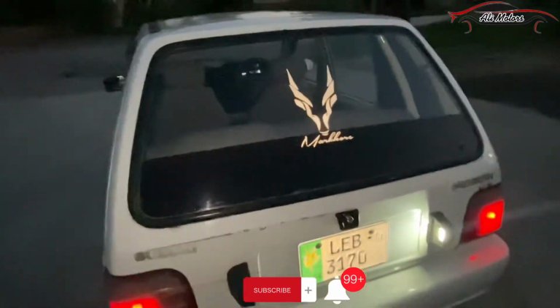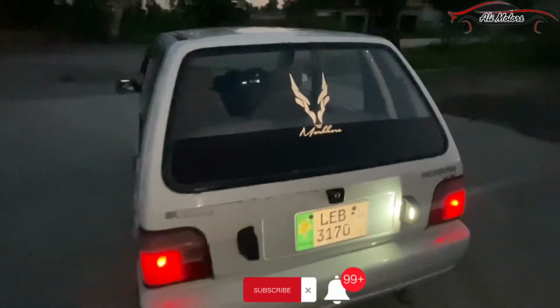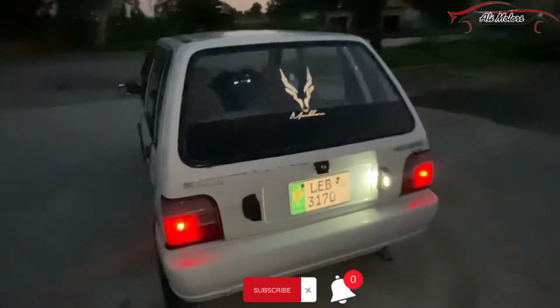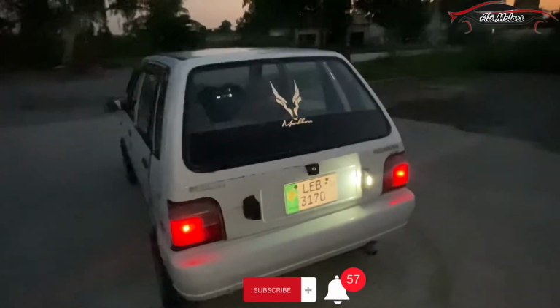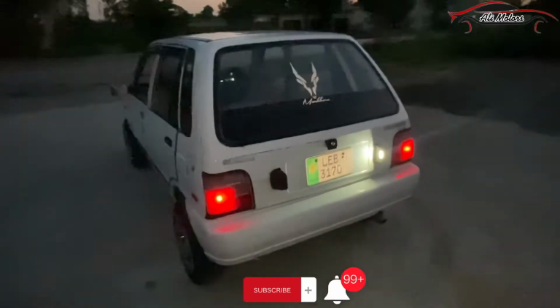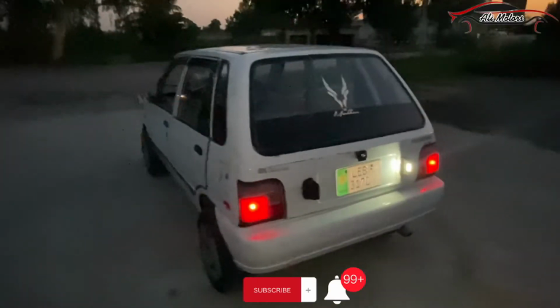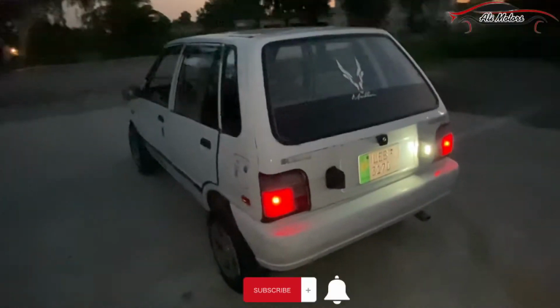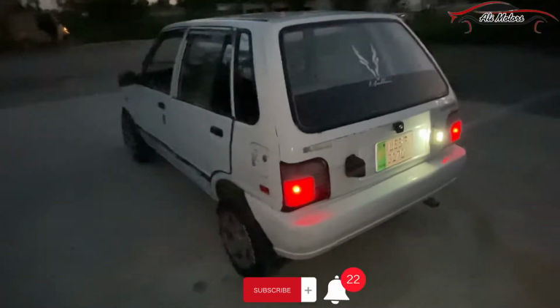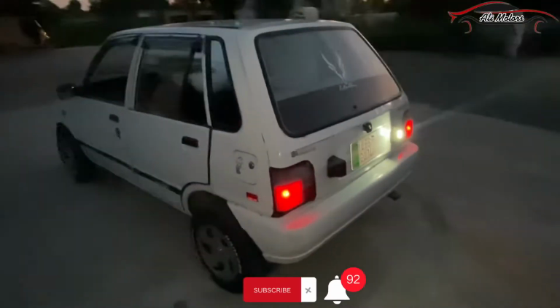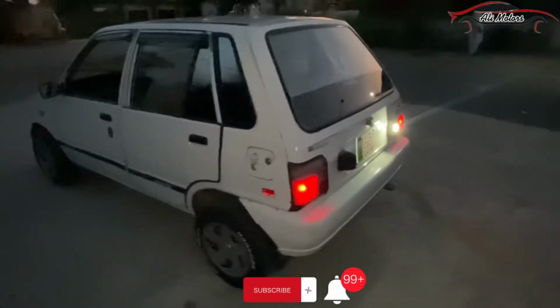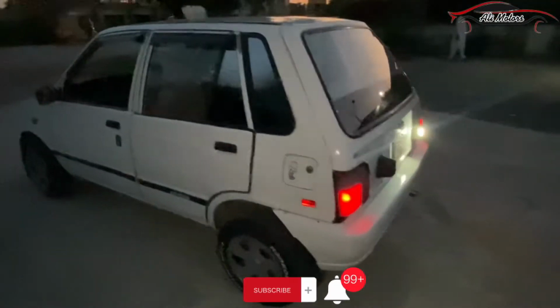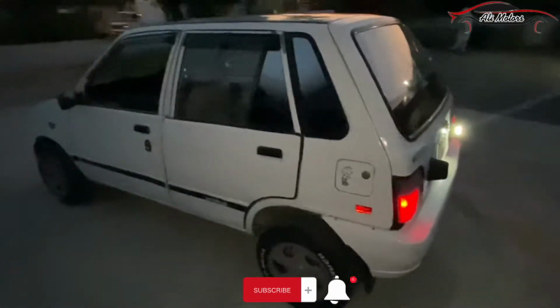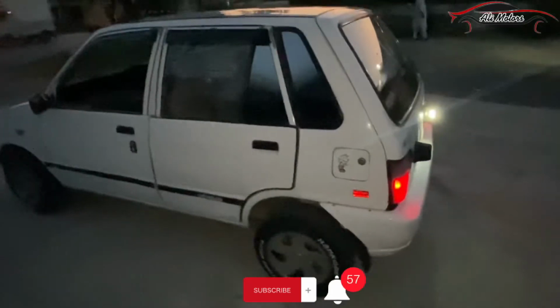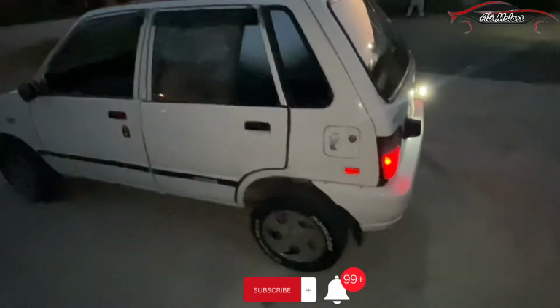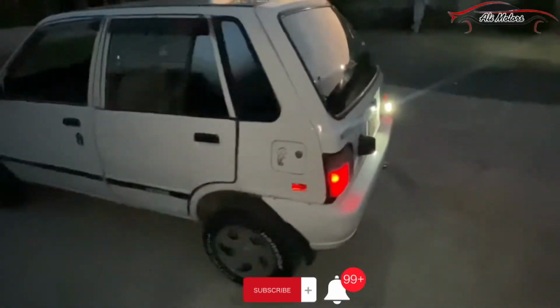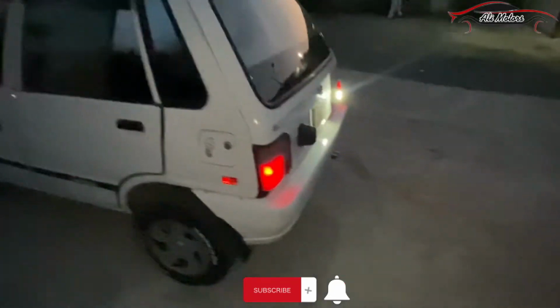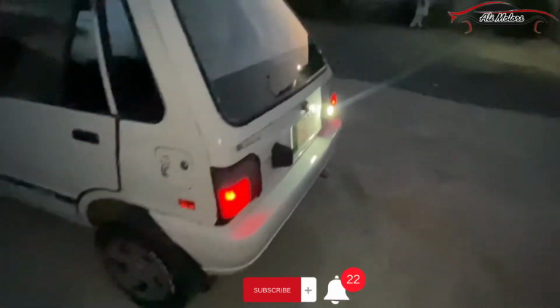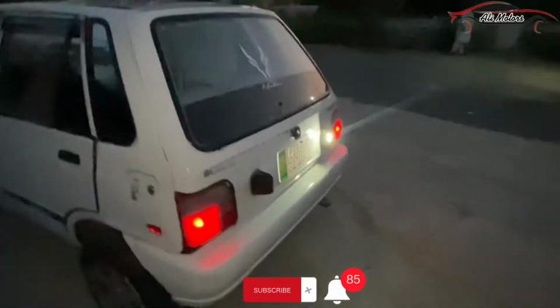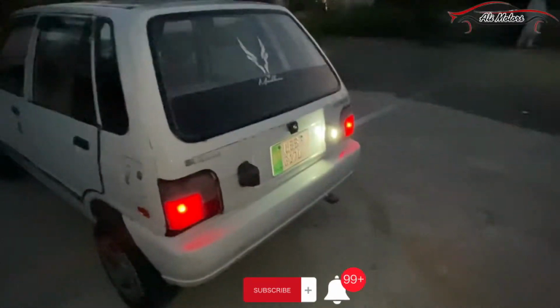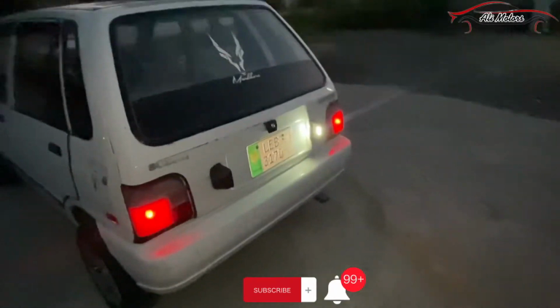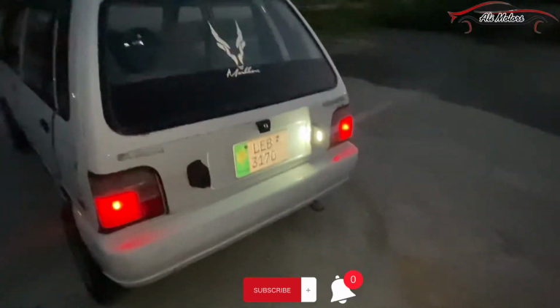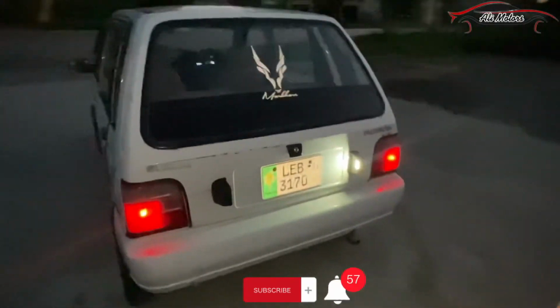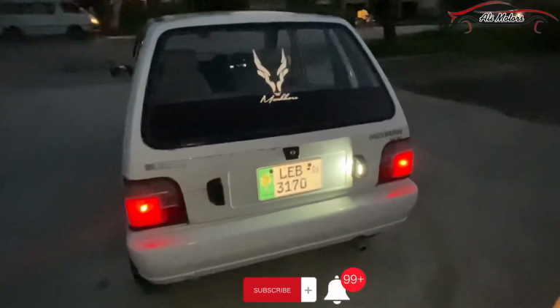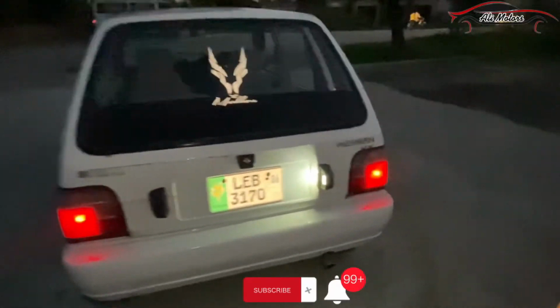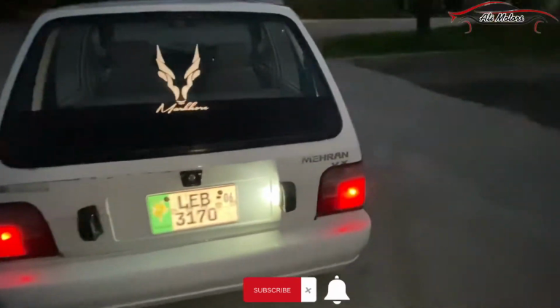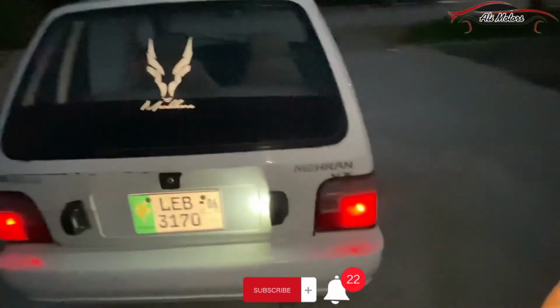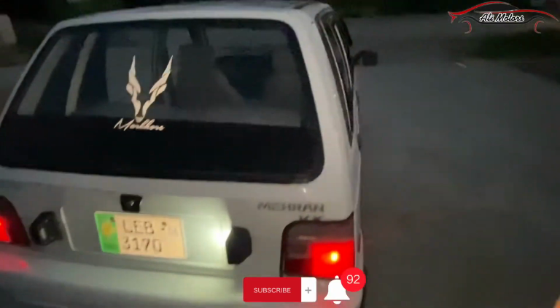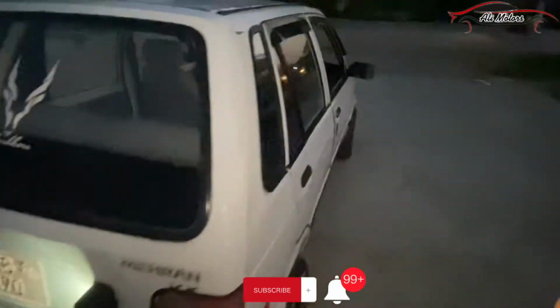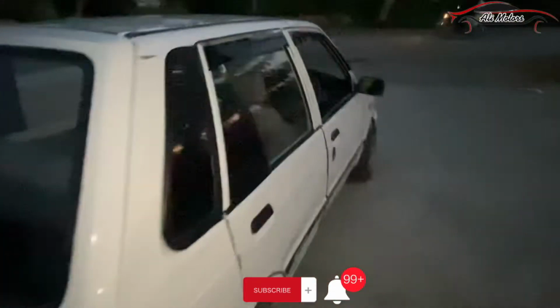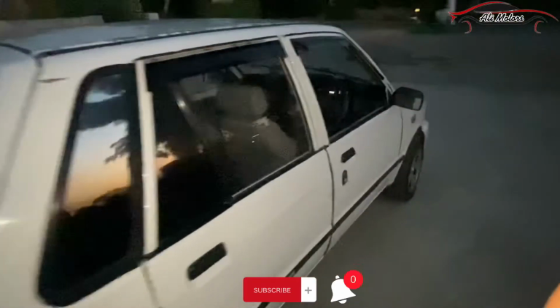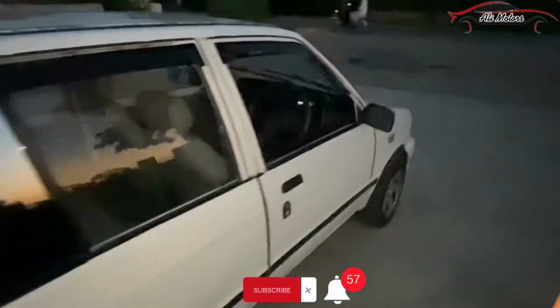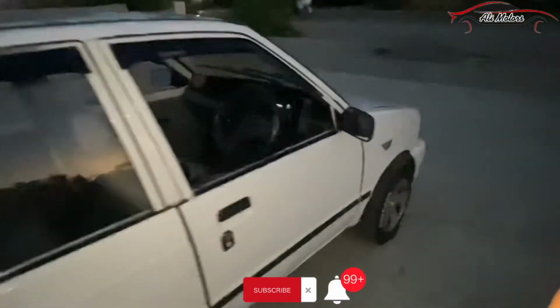The front and back look is completely good. The back lights are very good and the headlights are also very good.